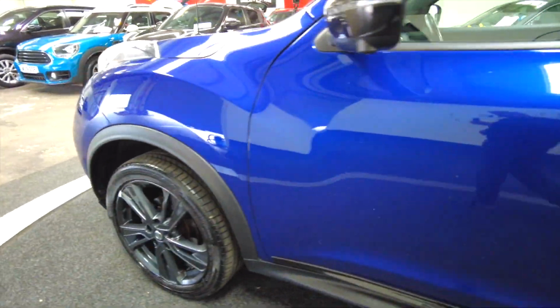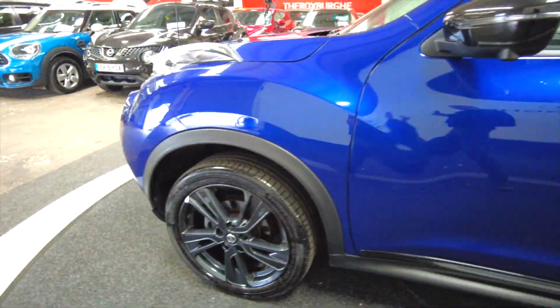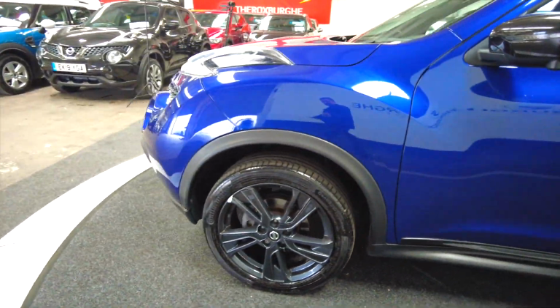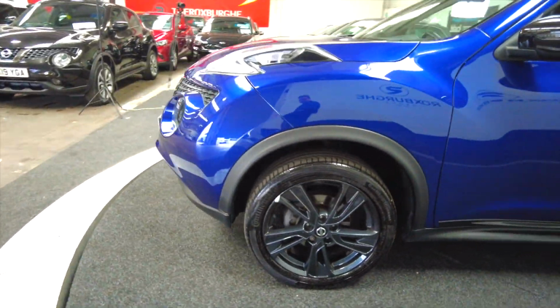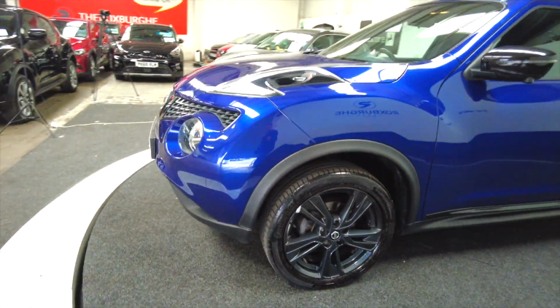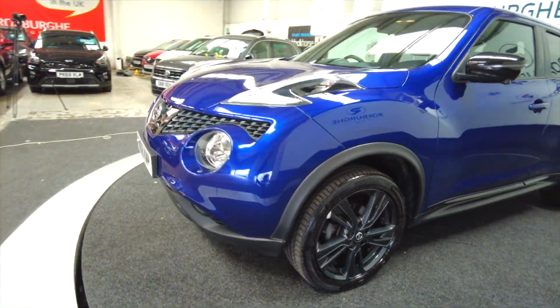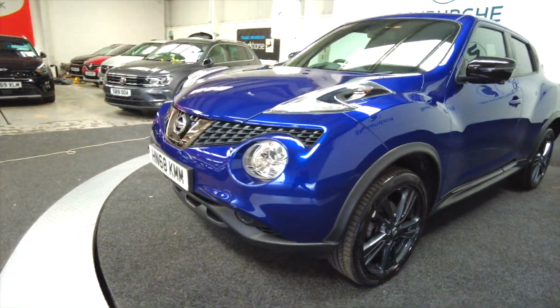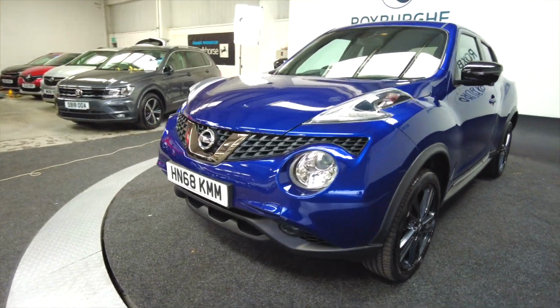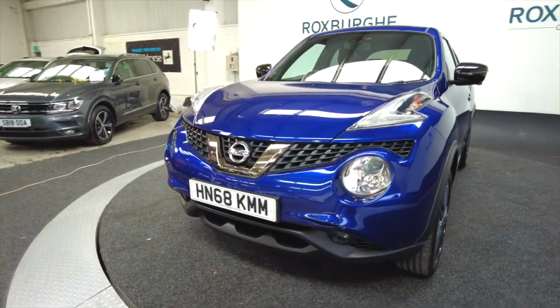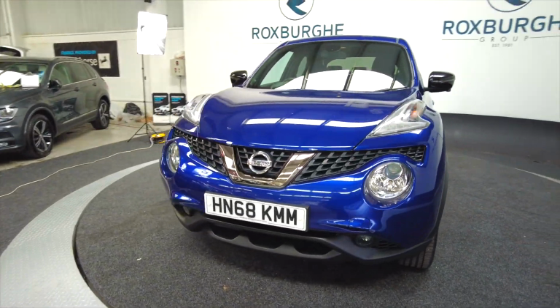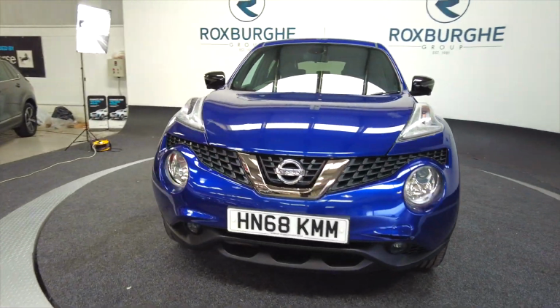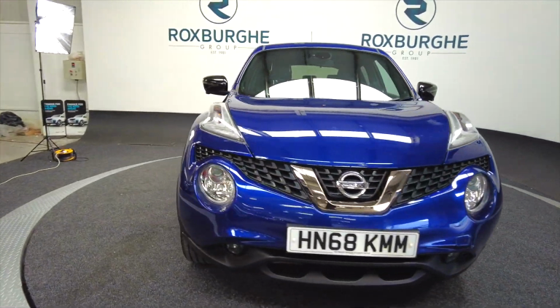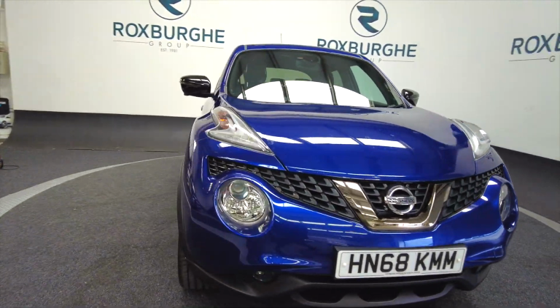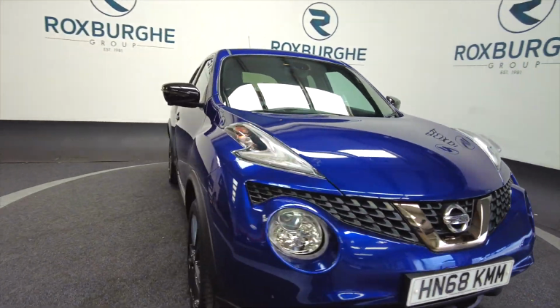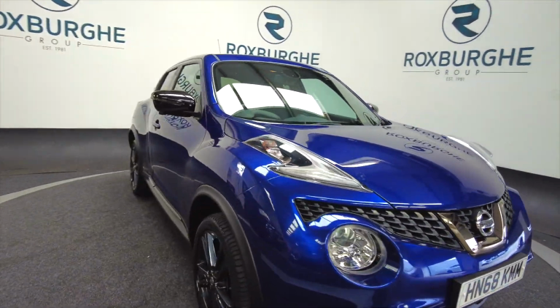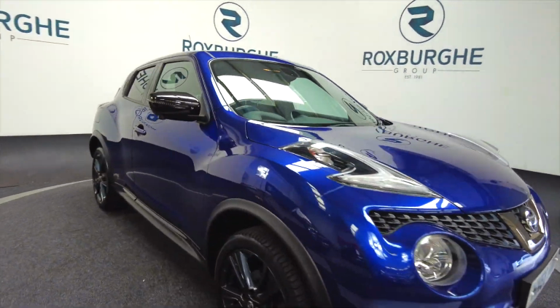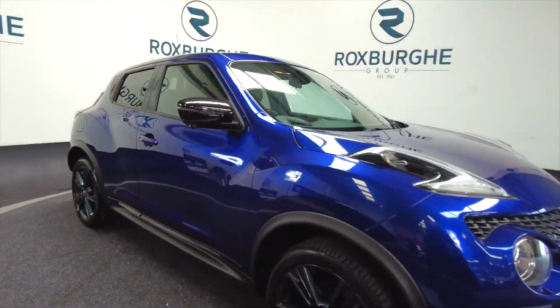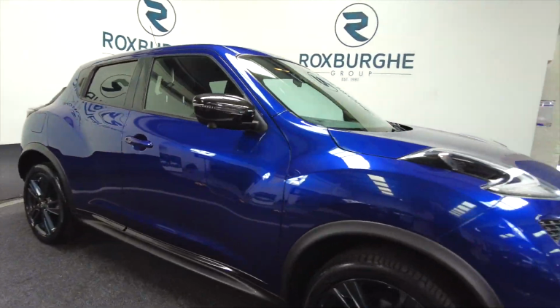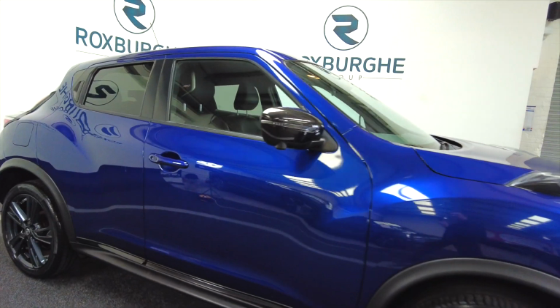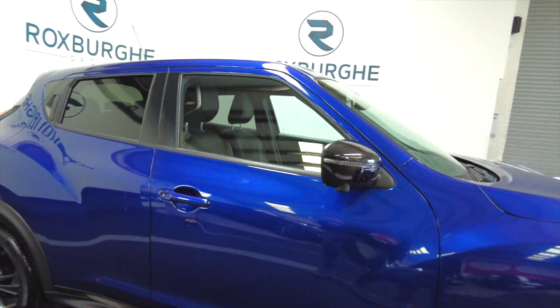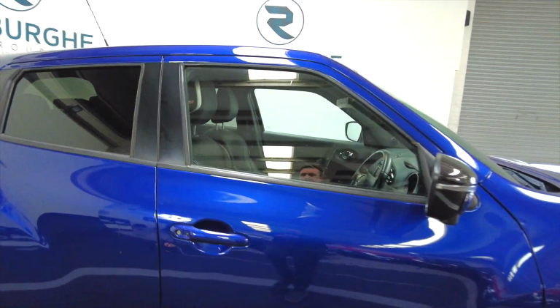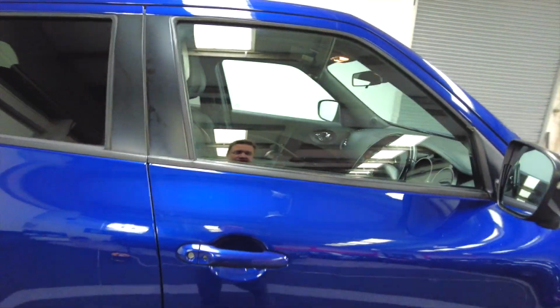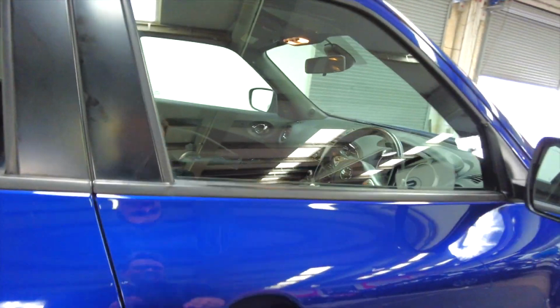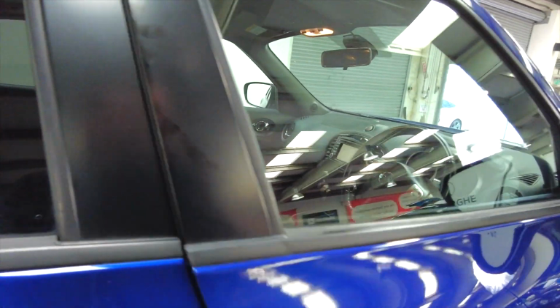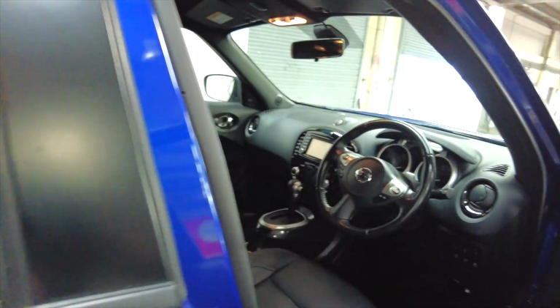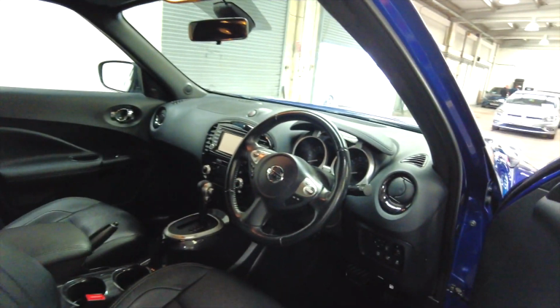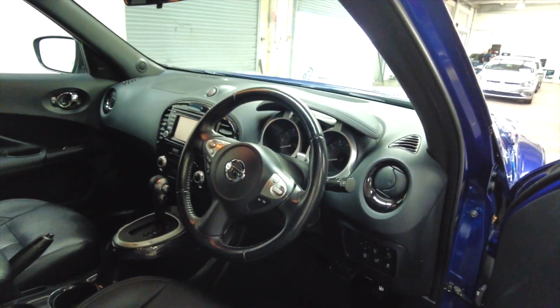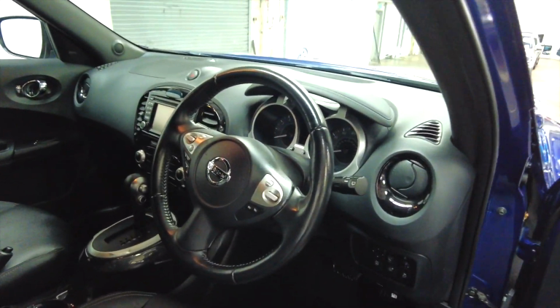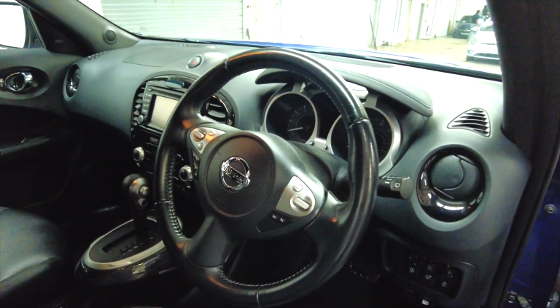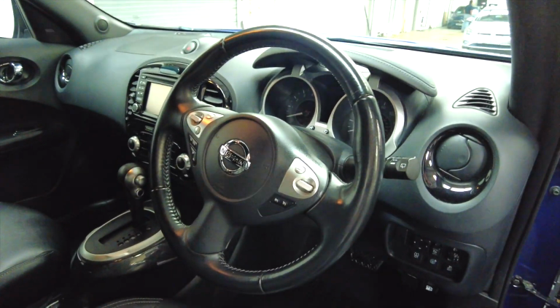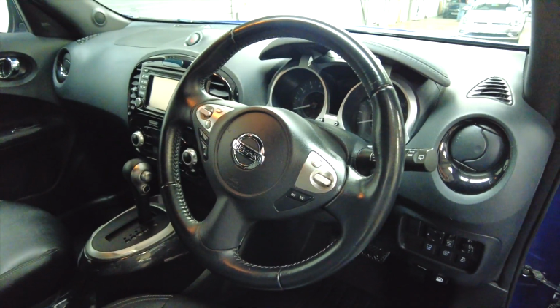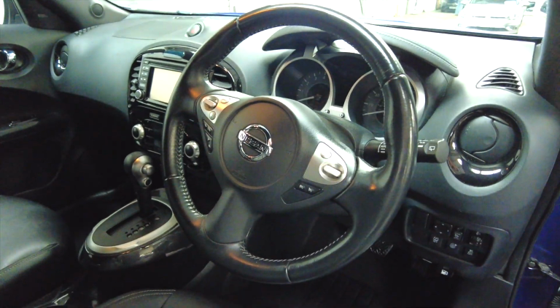Really good-looking cars, these — always been very popular here at Roxburgh. As you can see, you've got a multifunction steering wheel.